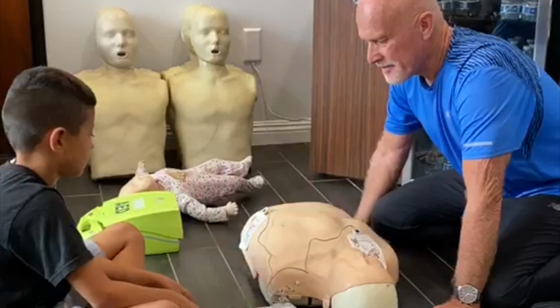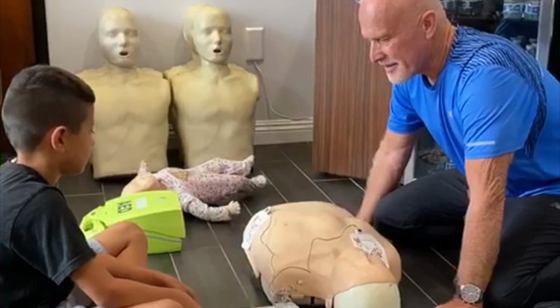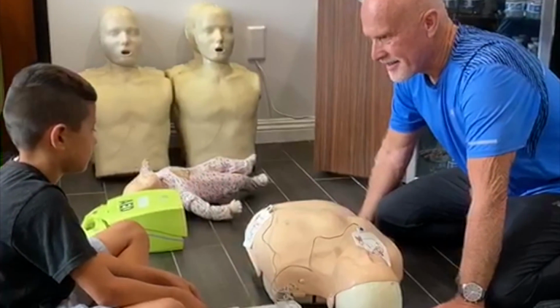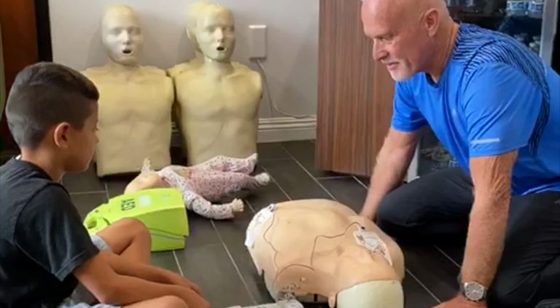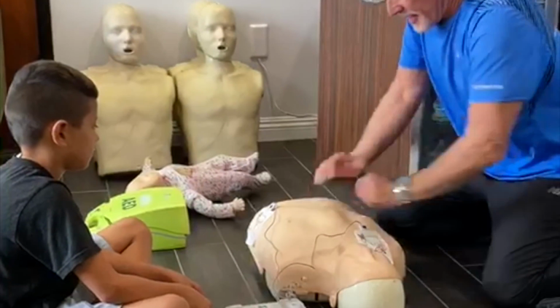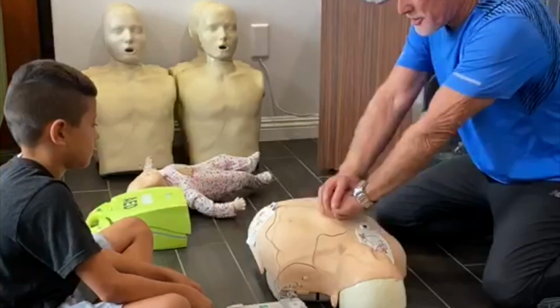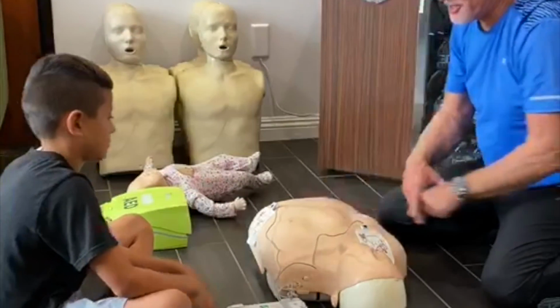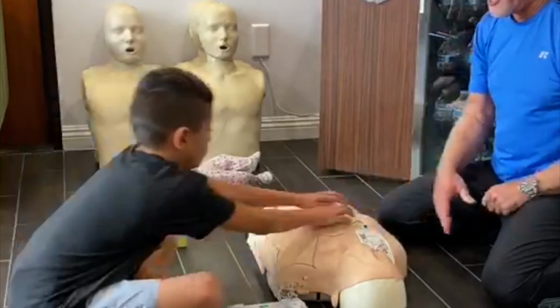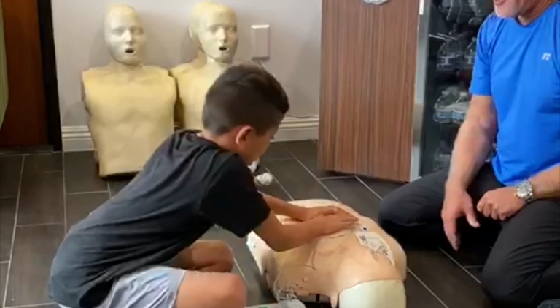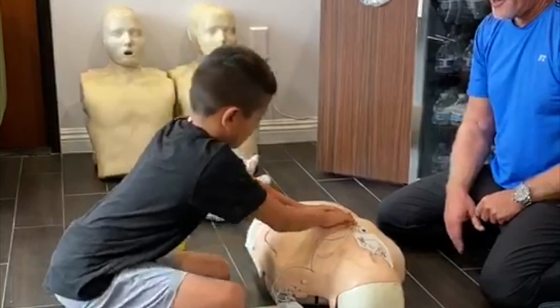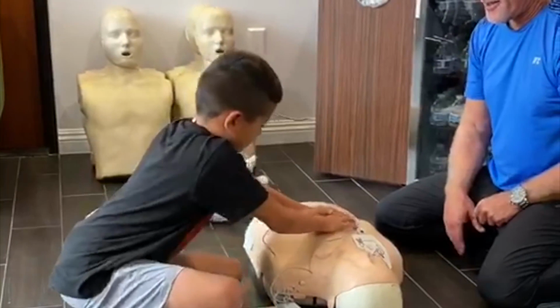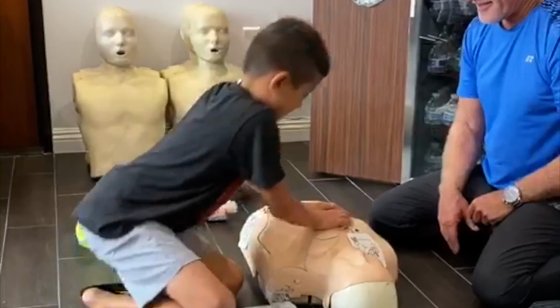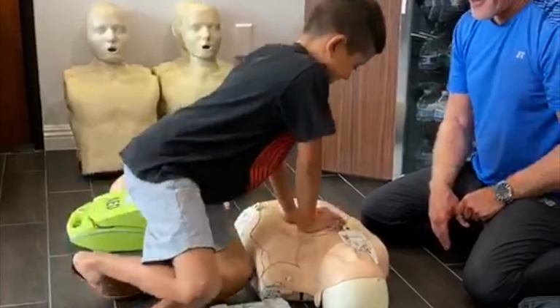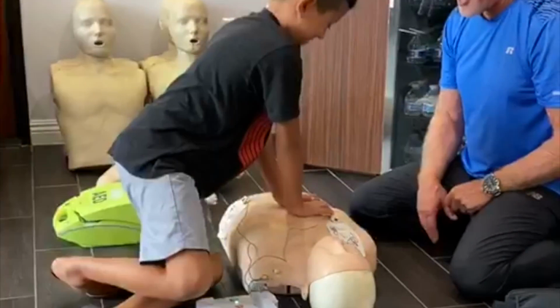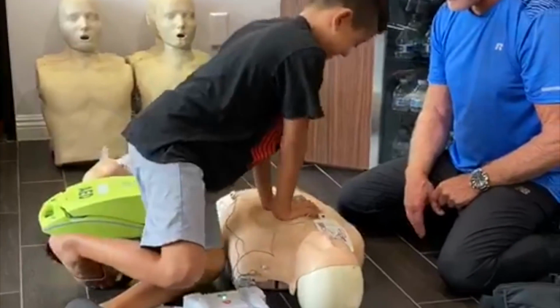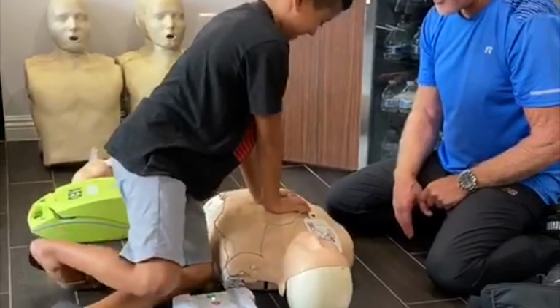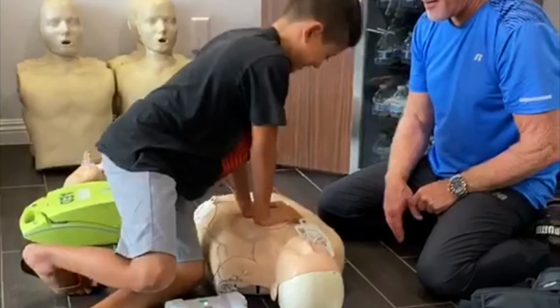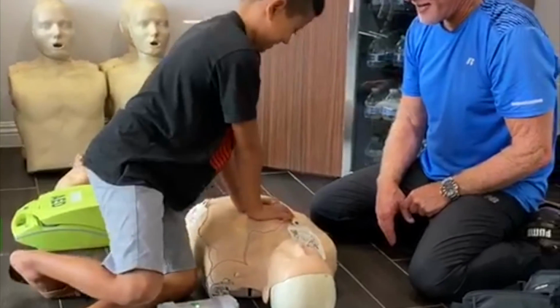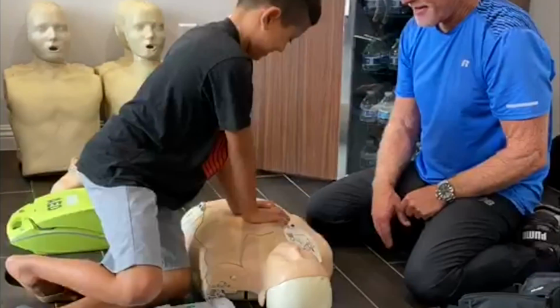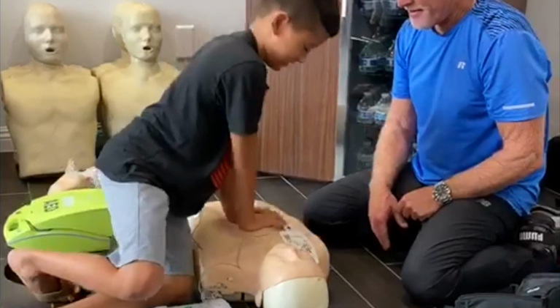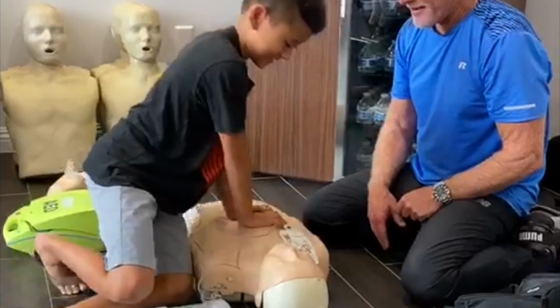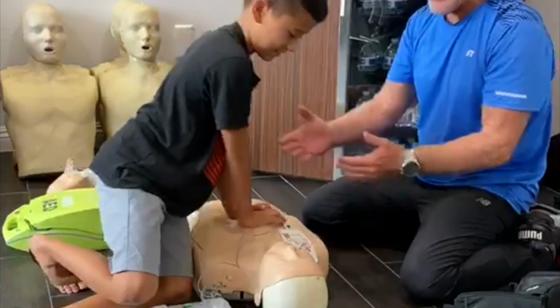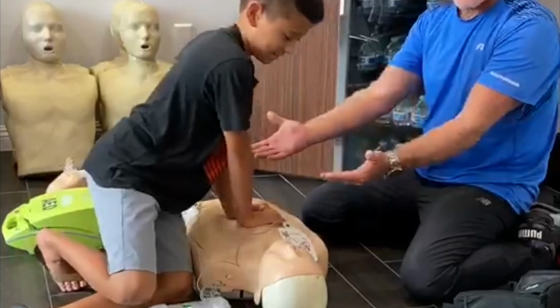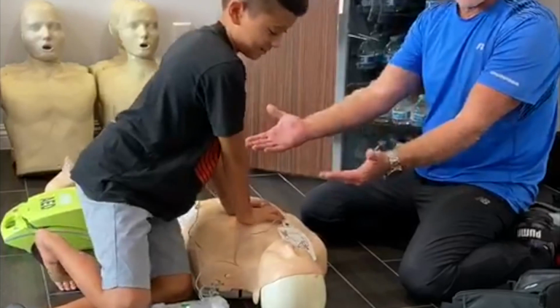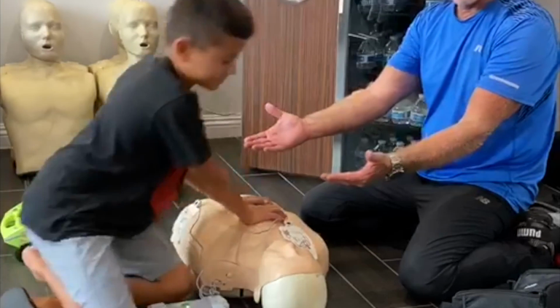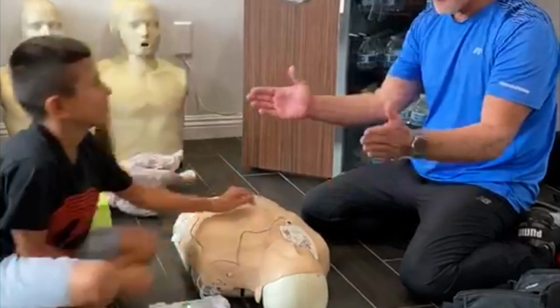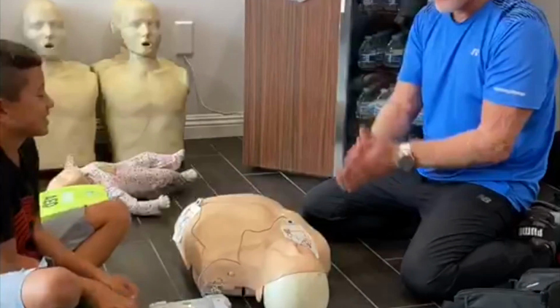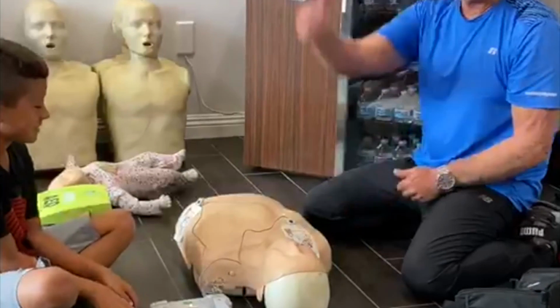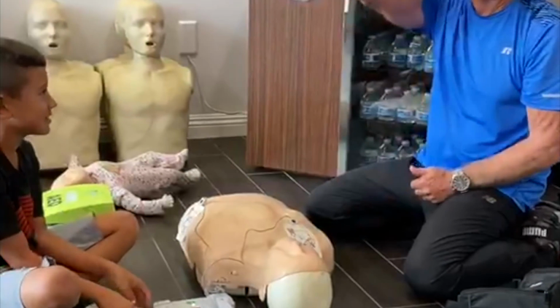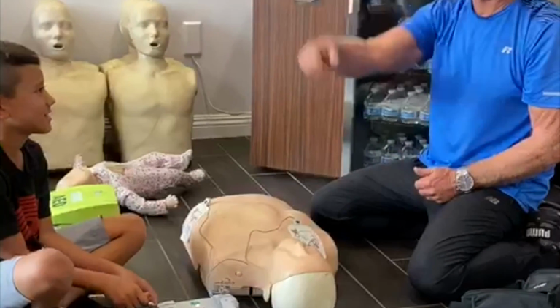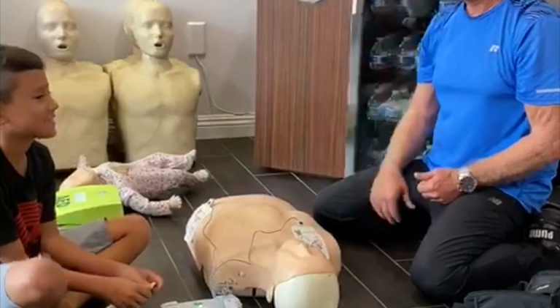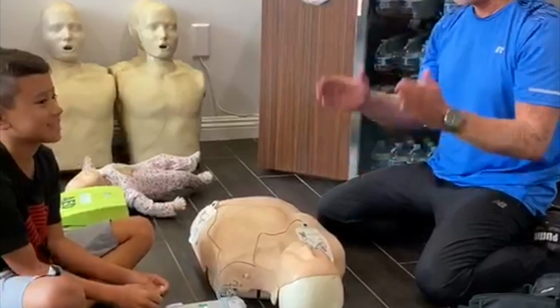Begin CPR. Start doing his chest. There you go. Nice. He saved them! Woo-hoo! Yay! Yay!